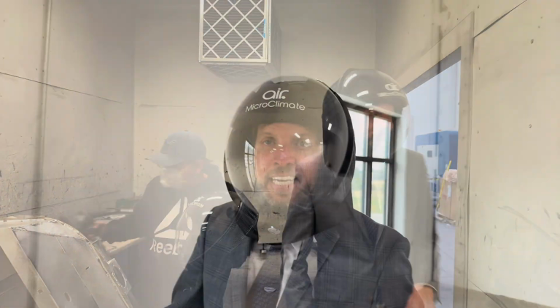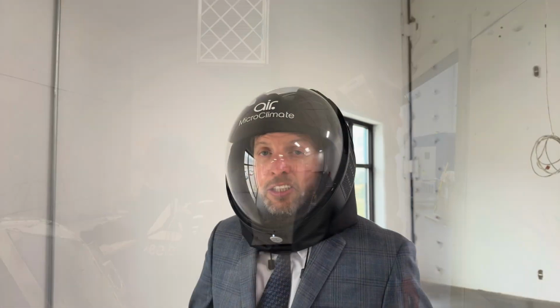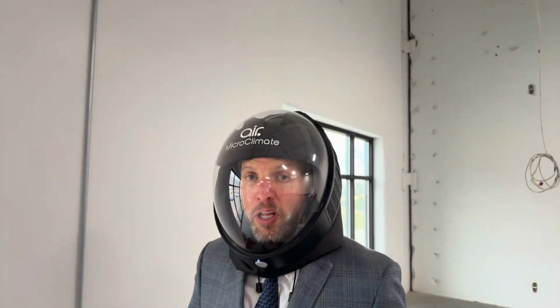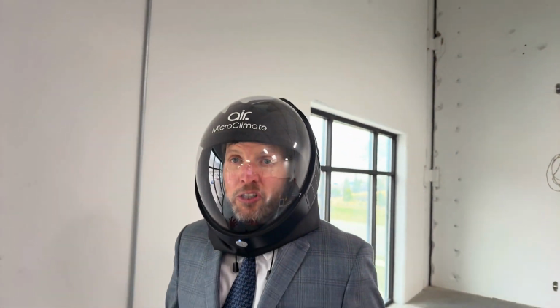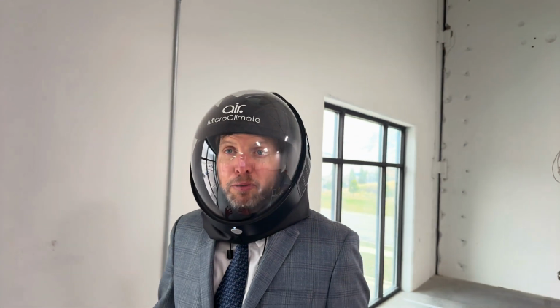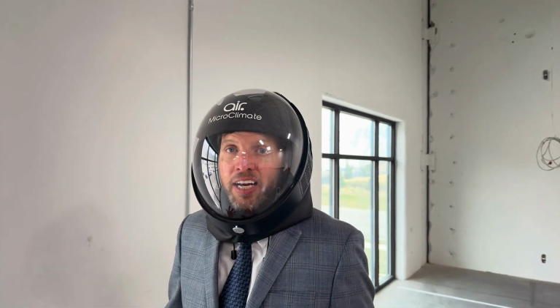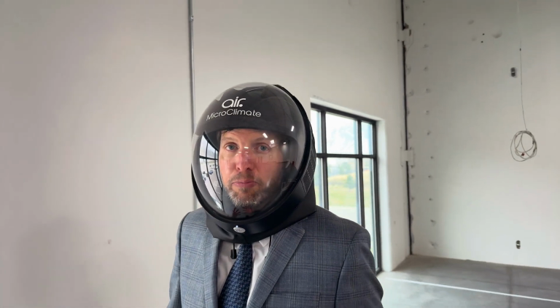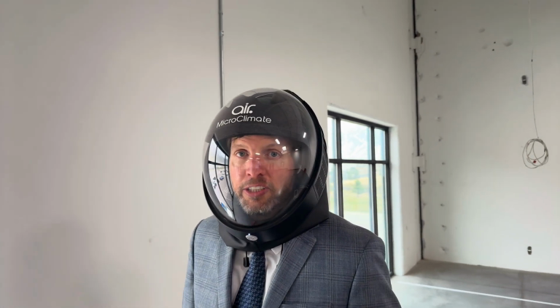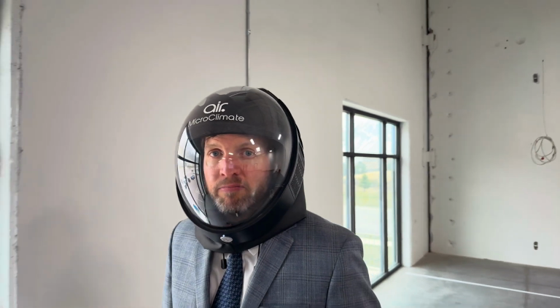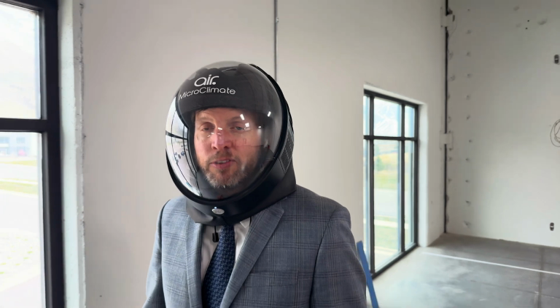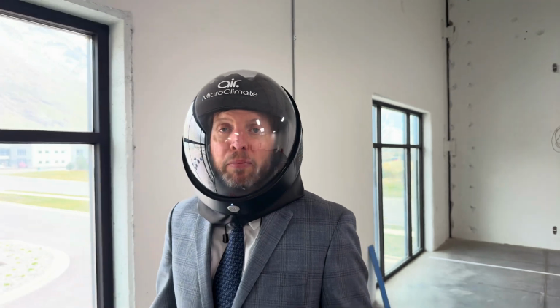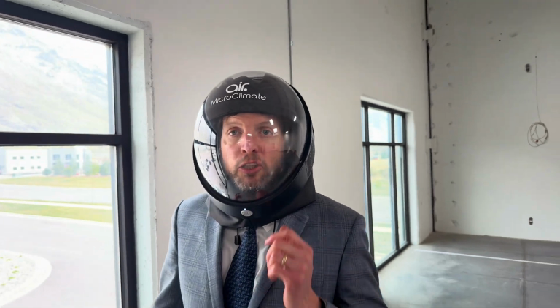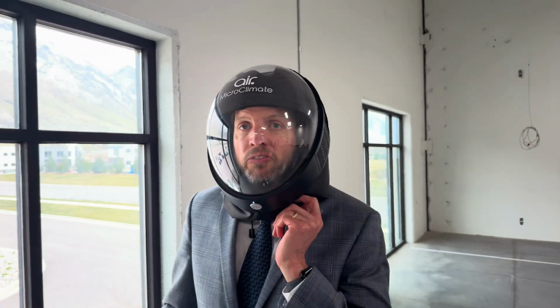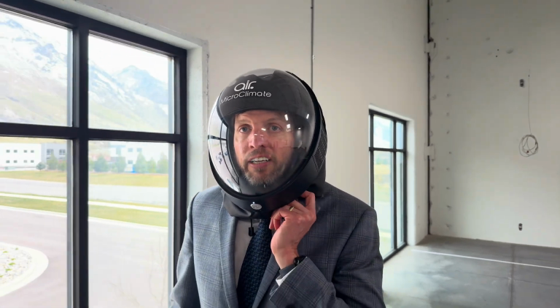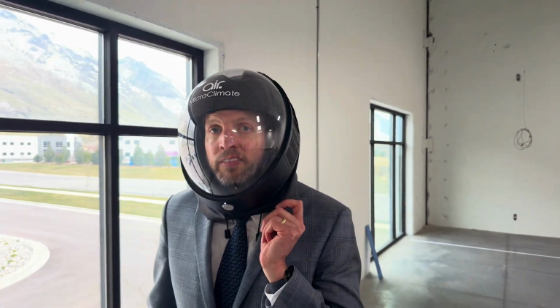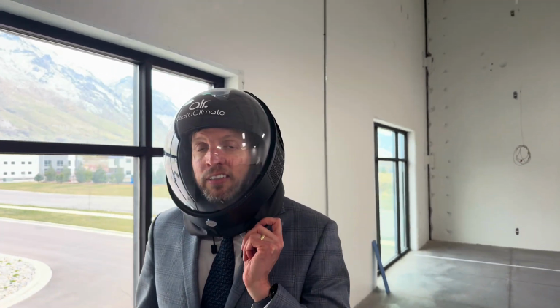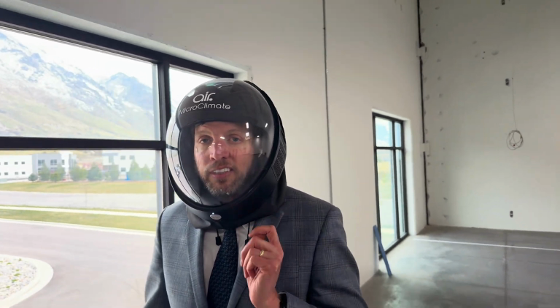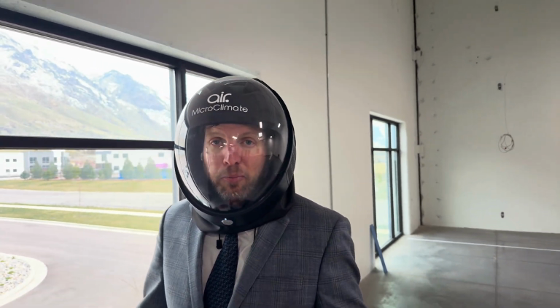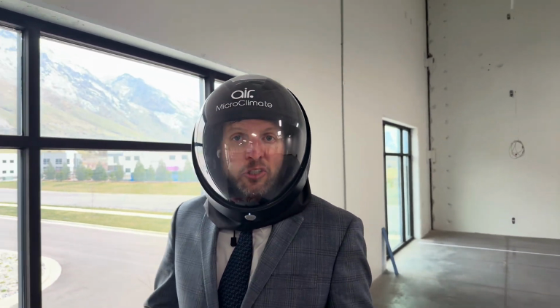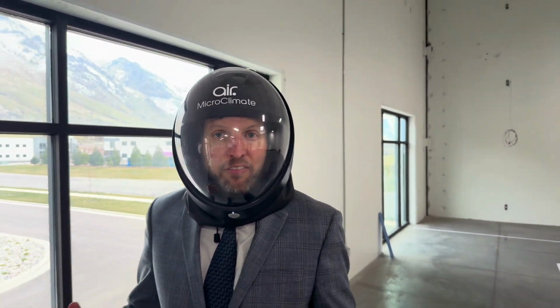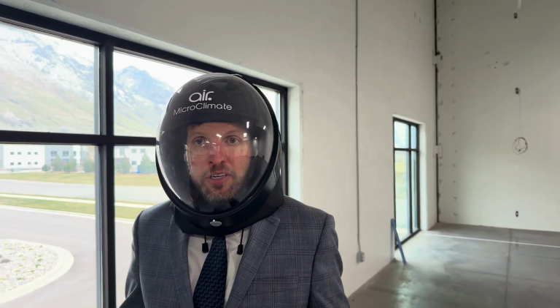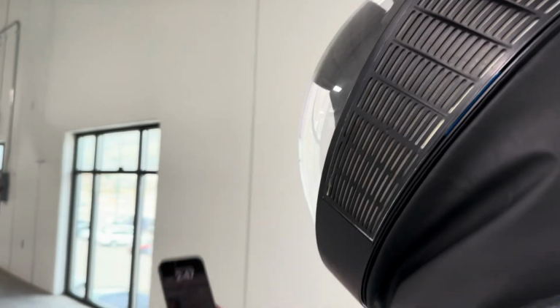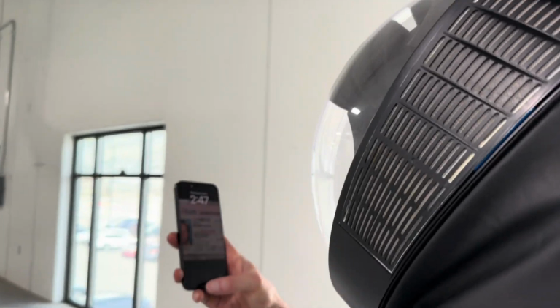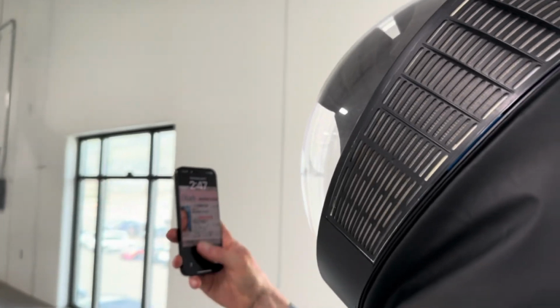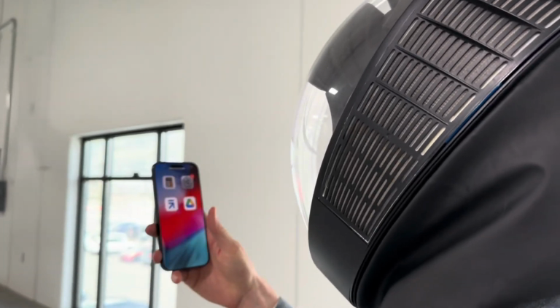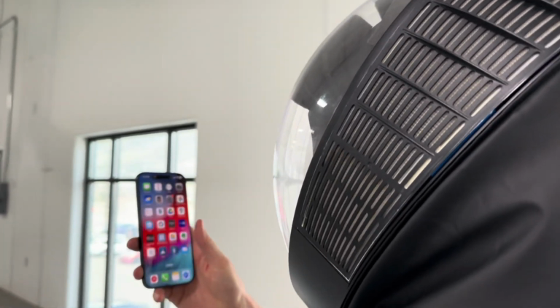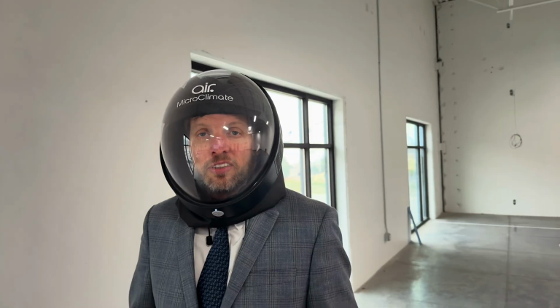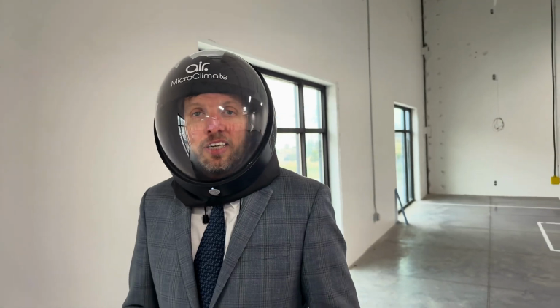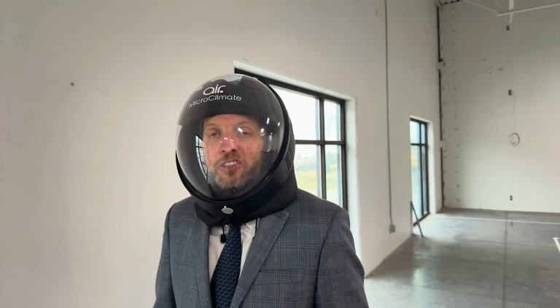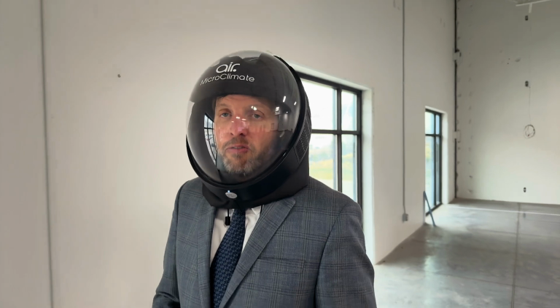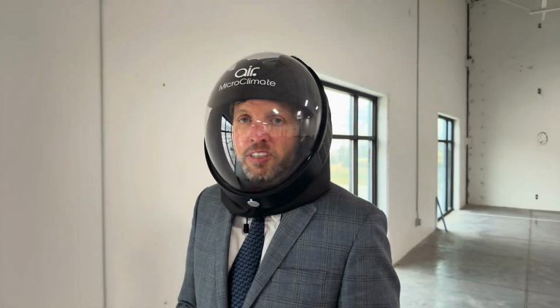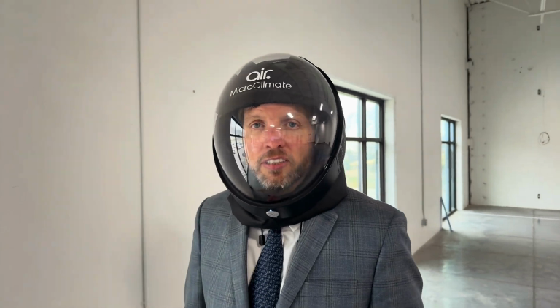Its blower creates positive pressure, so it can be loose-fitting. This means you can have a beard, unlock a phone, and use a voice assistant.